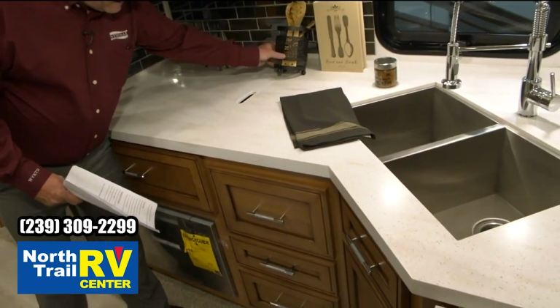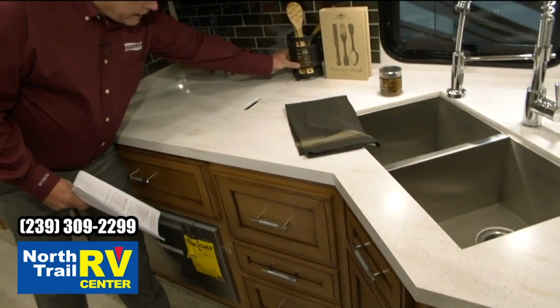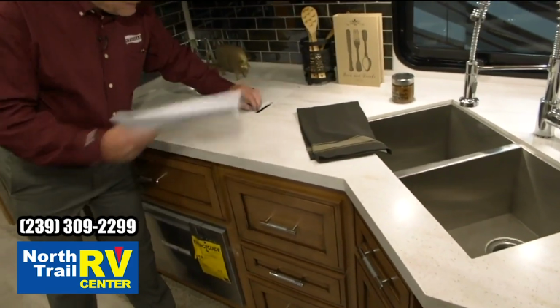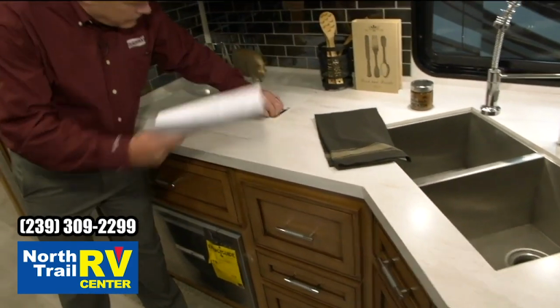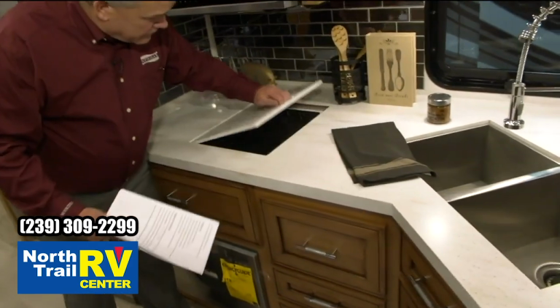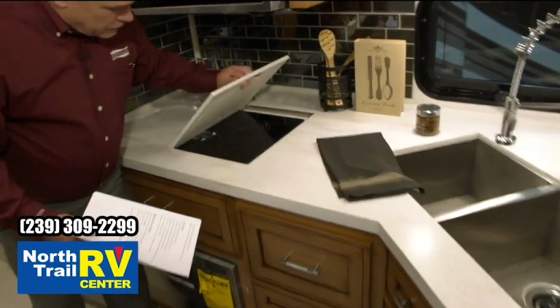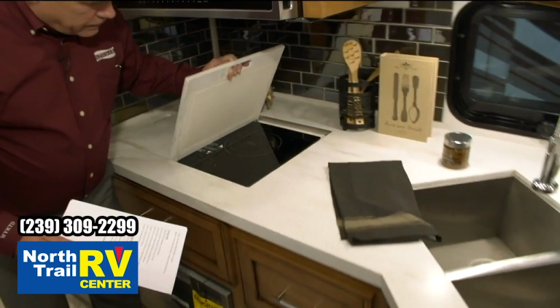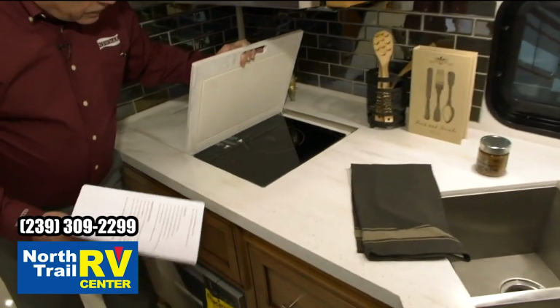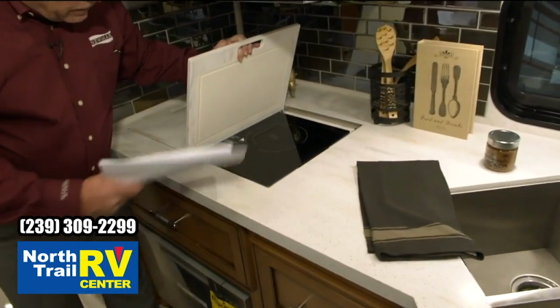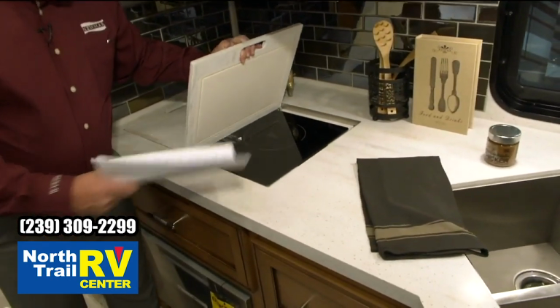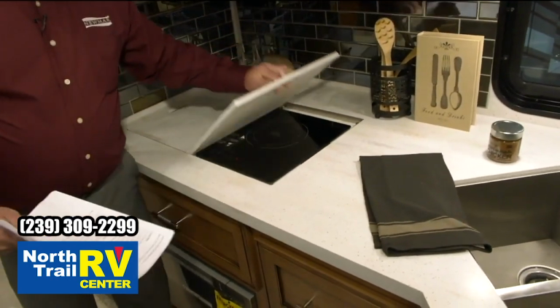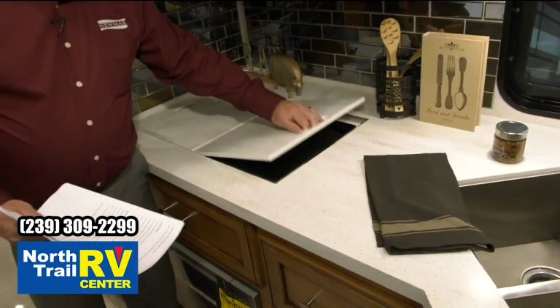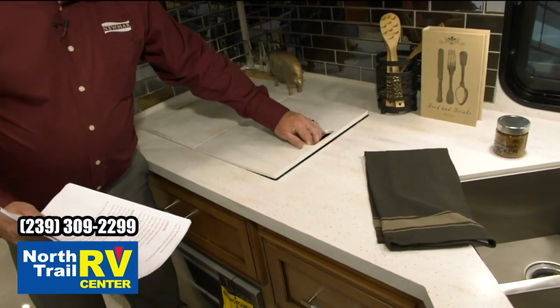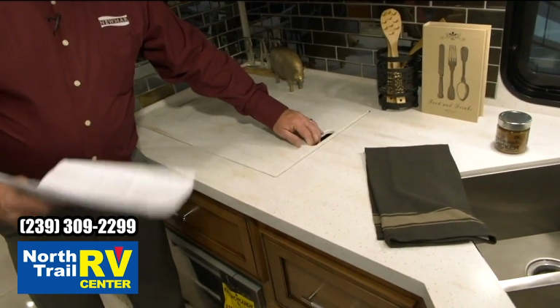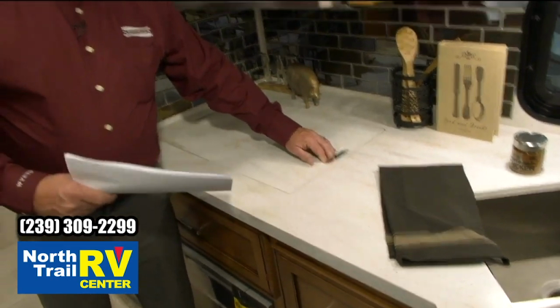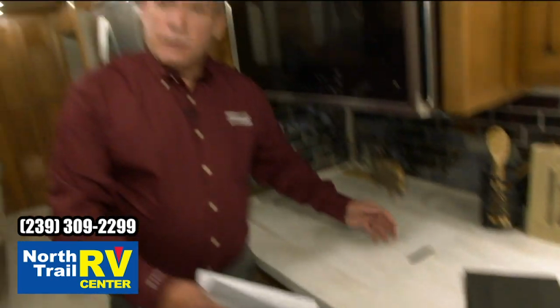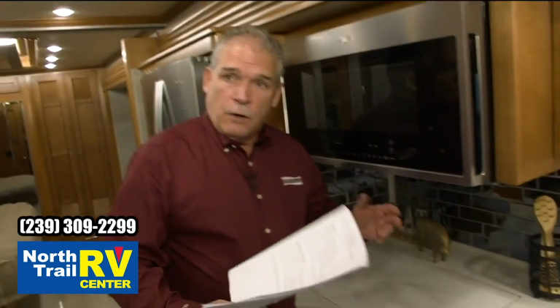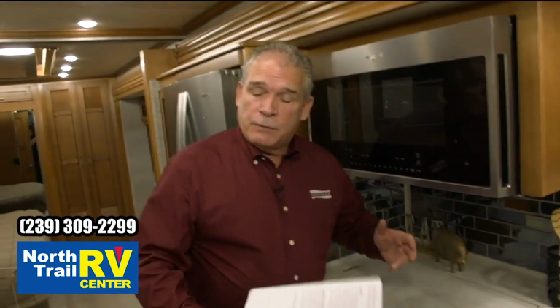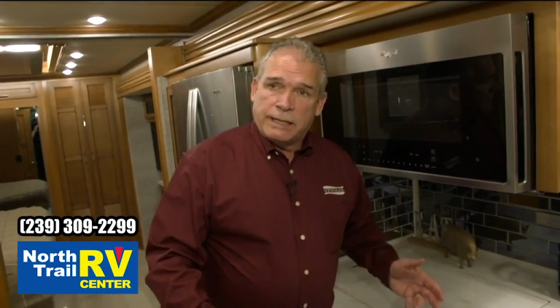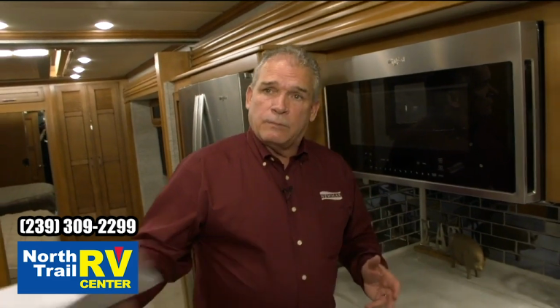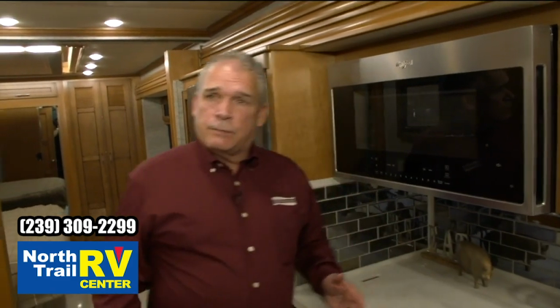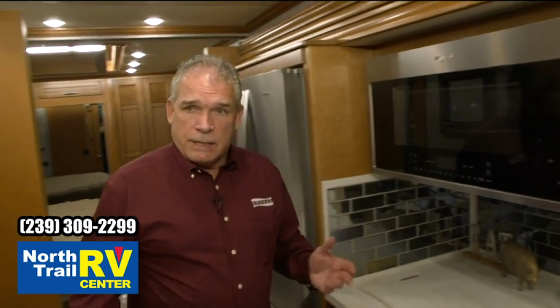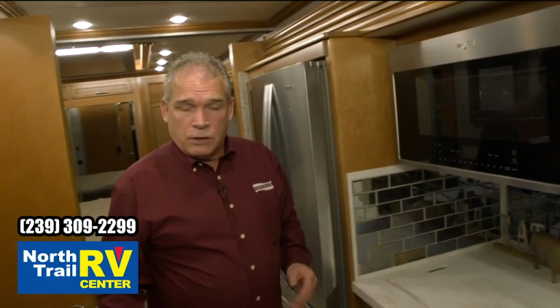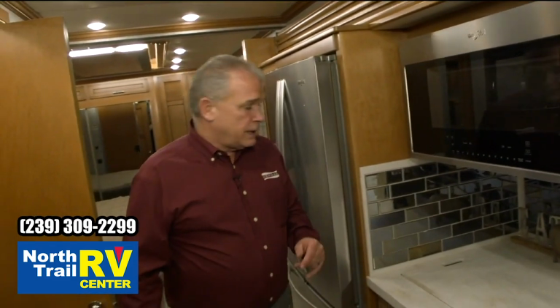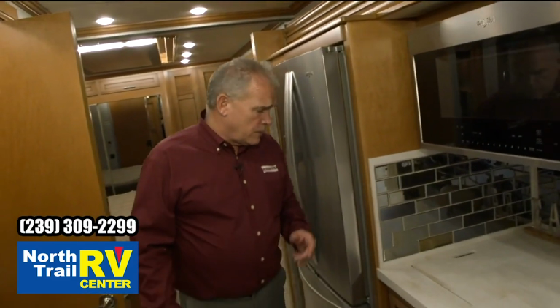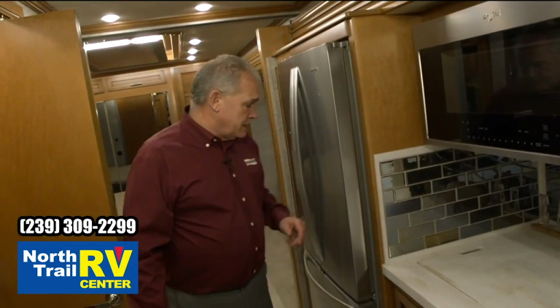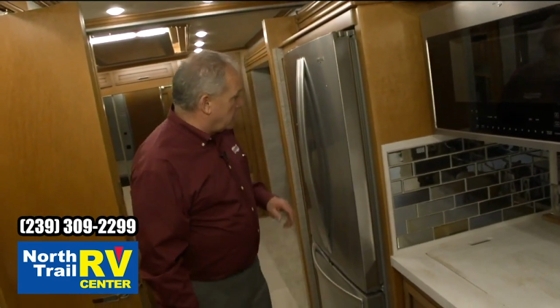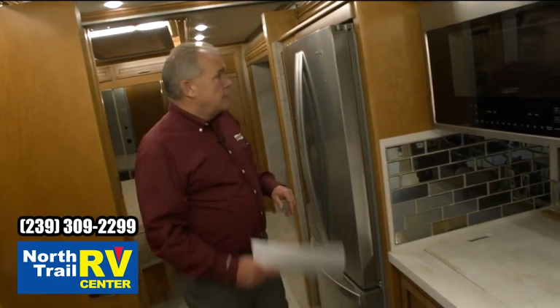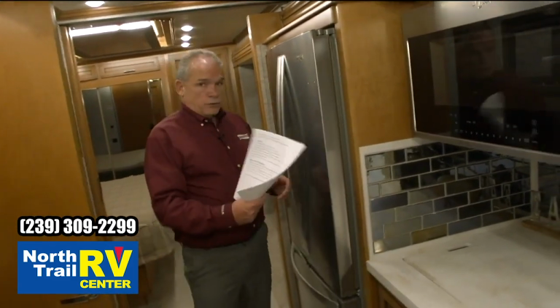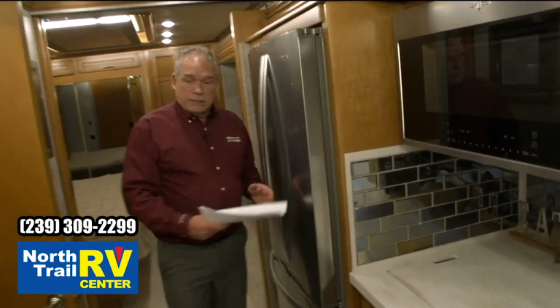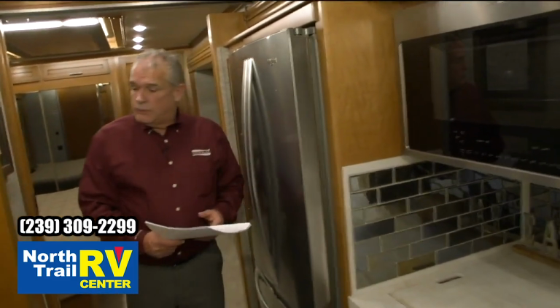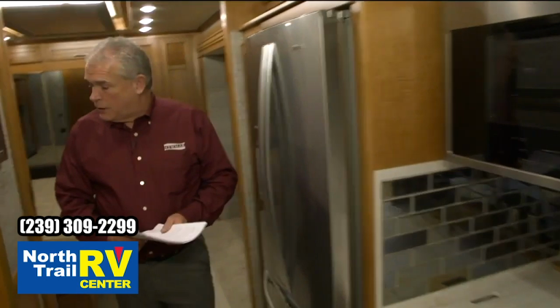As you access everything, this has got the optional kitchen window. The true induction cooktop — like all of them, this one will open up. You can take that out and put it on your picnic table and cook outside if you don't want to be inside the coach. True residential refrigerator.